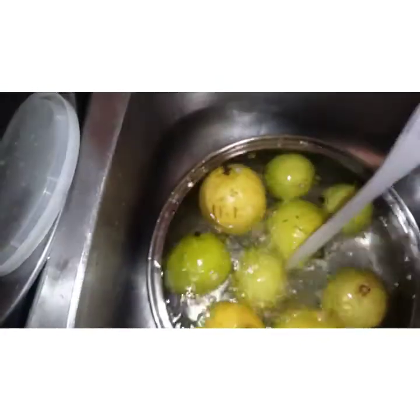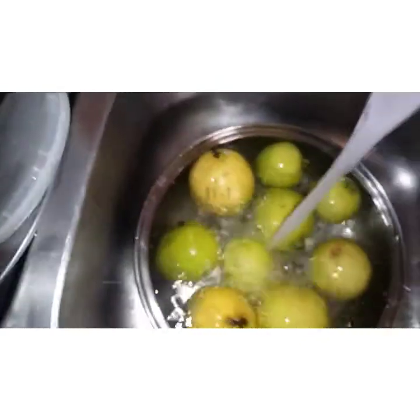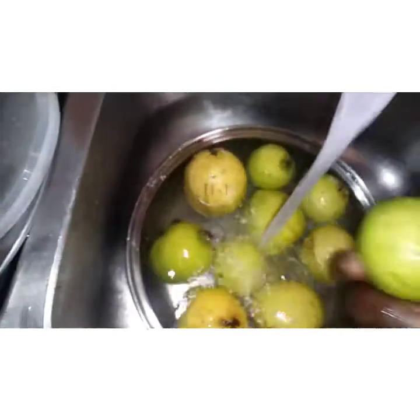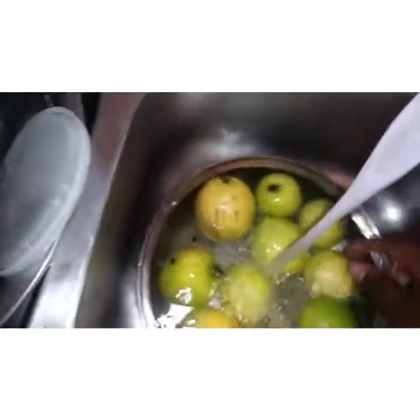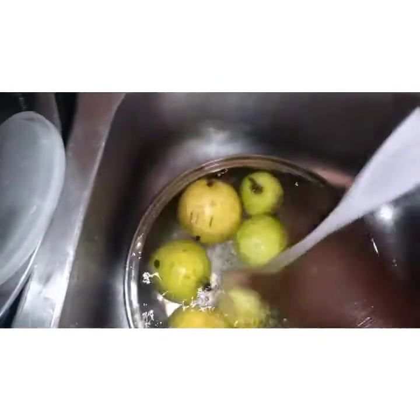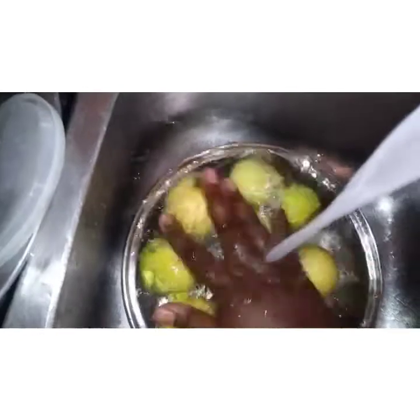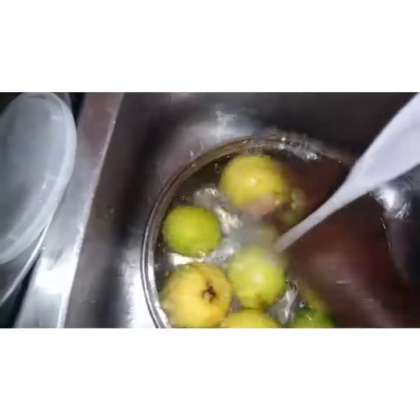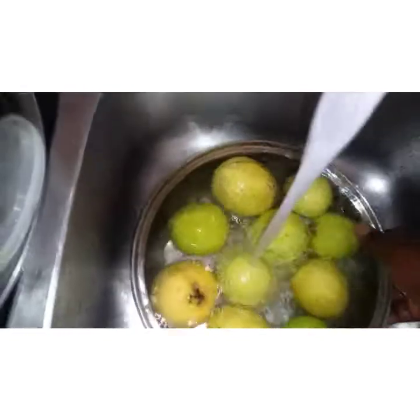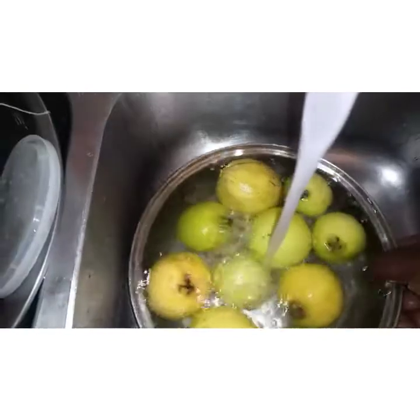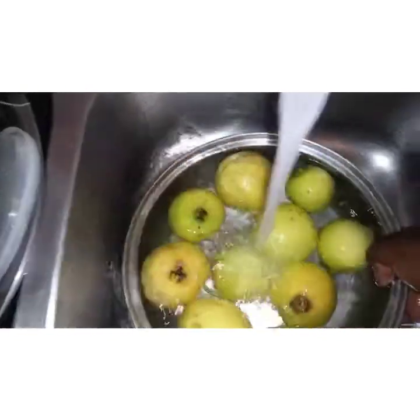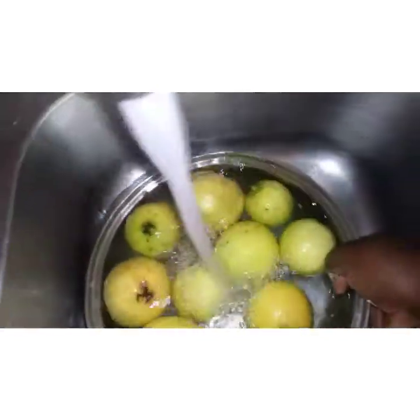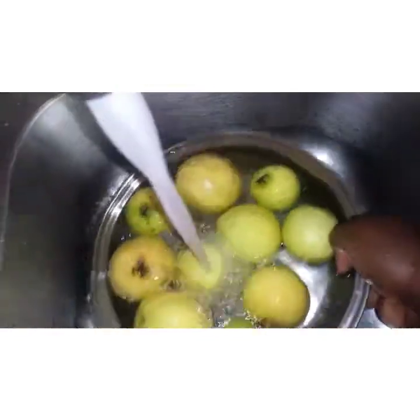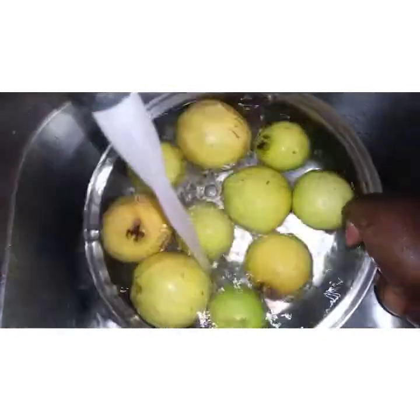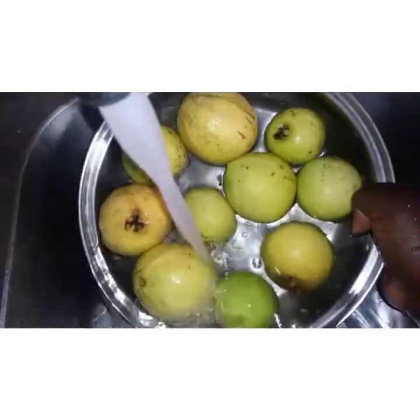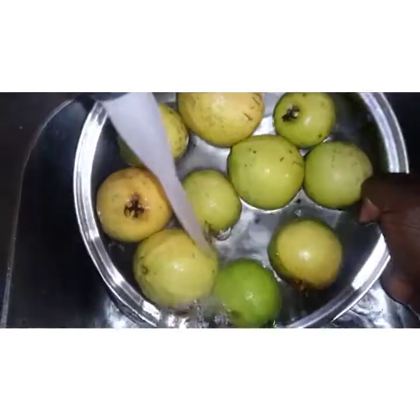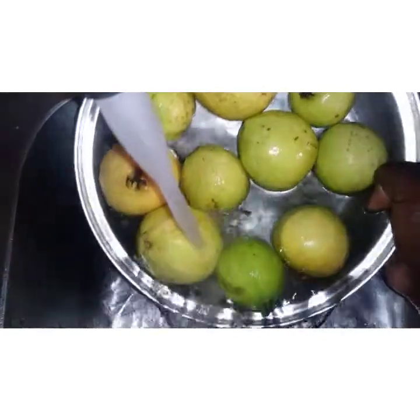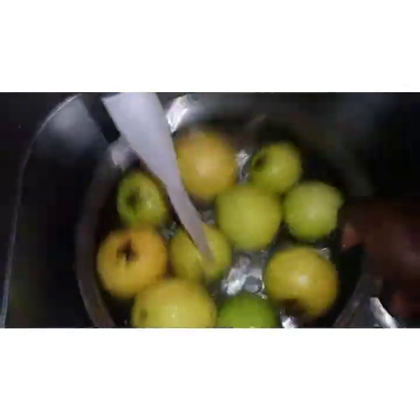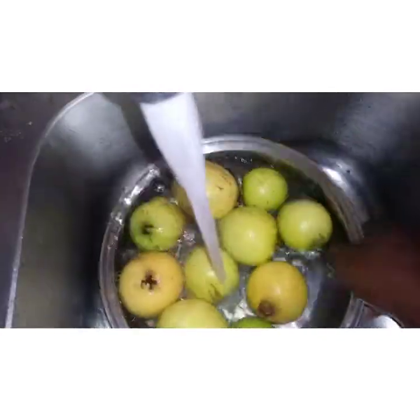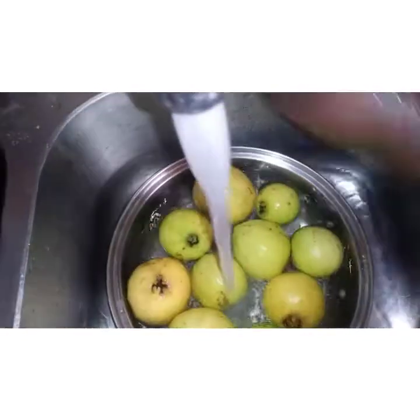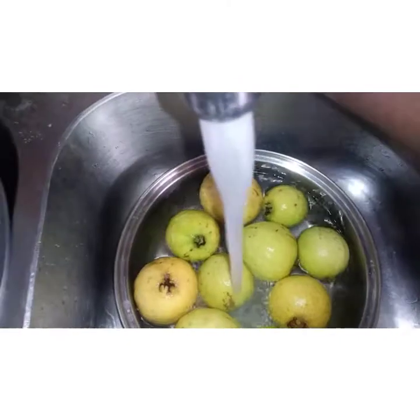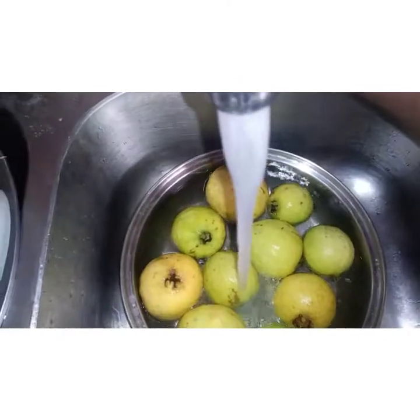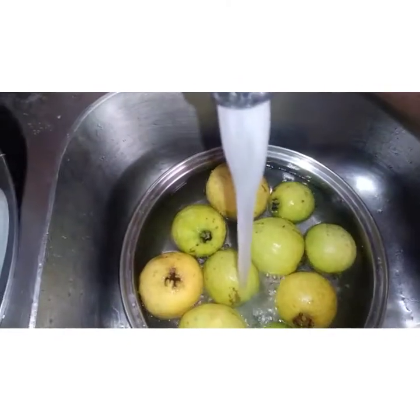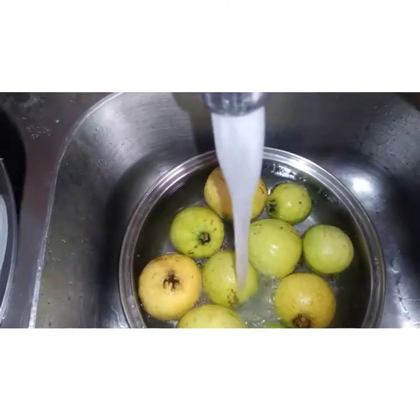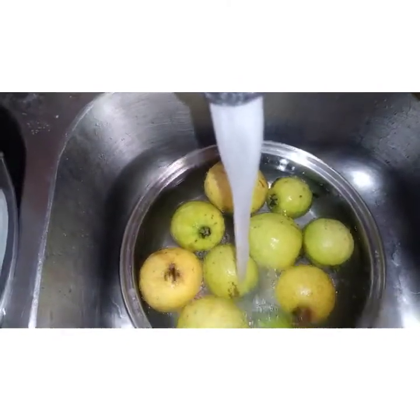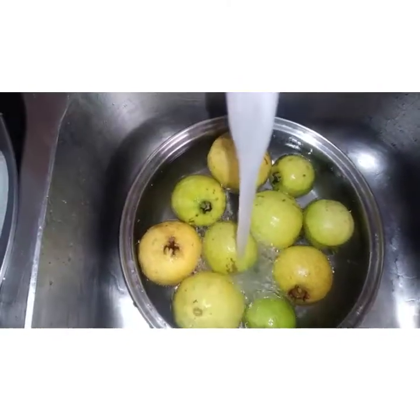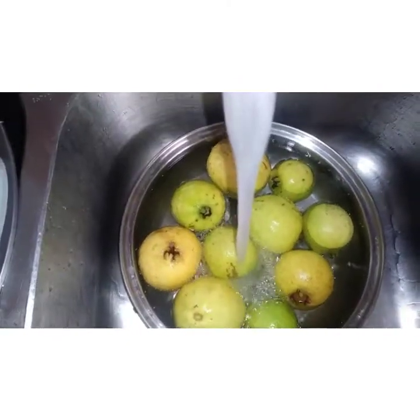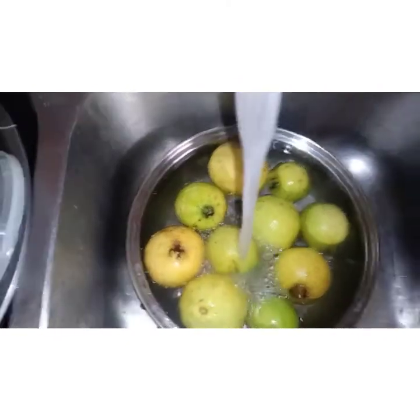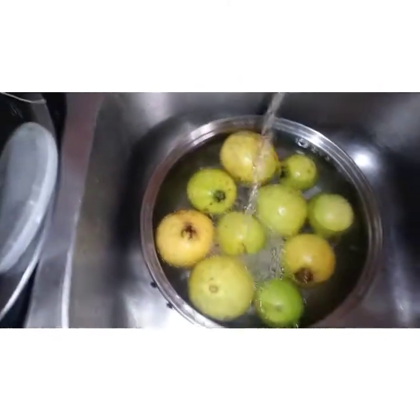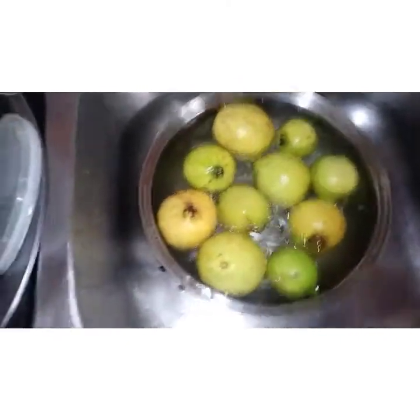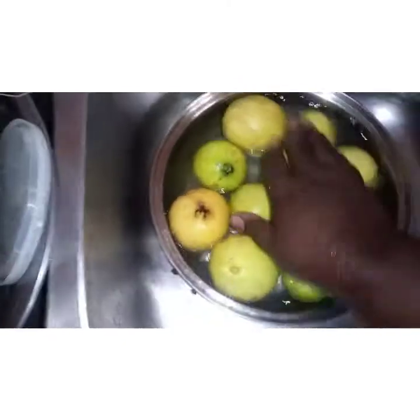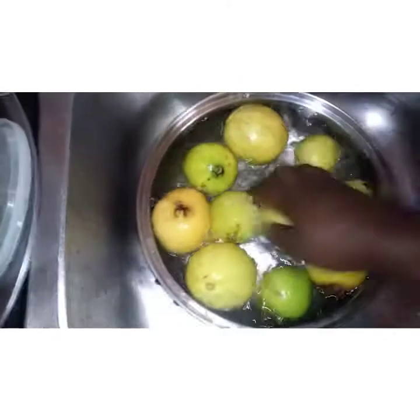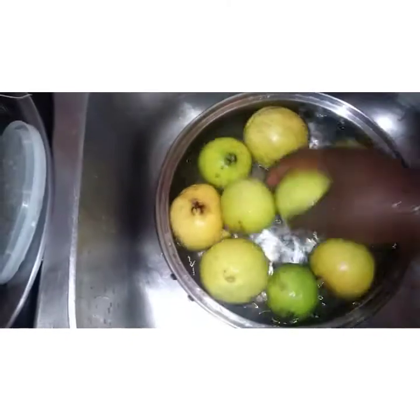First, I am going to wash them outside to get off any dirt and everything, so I am going to wash them off.